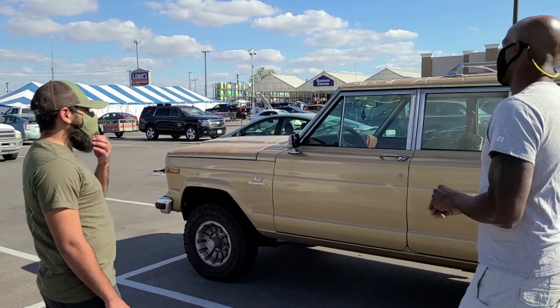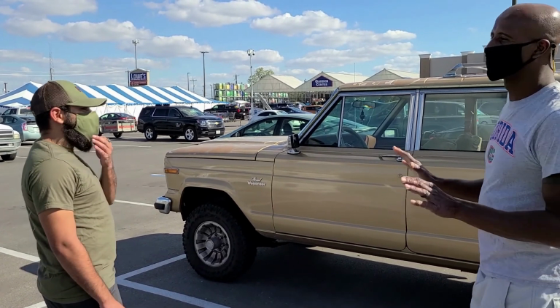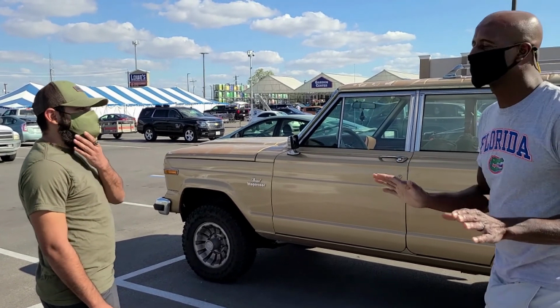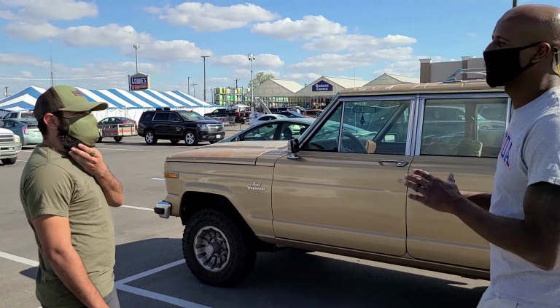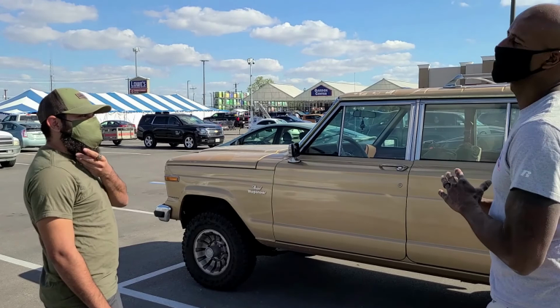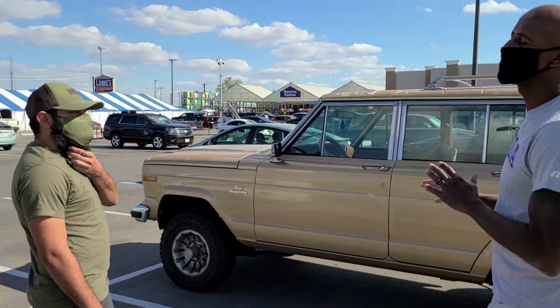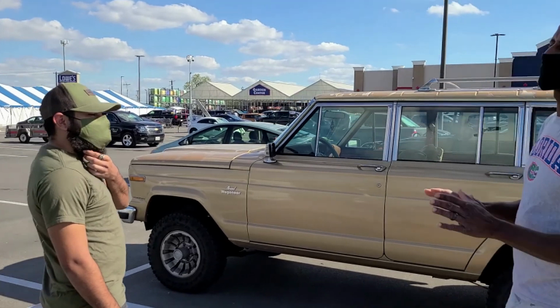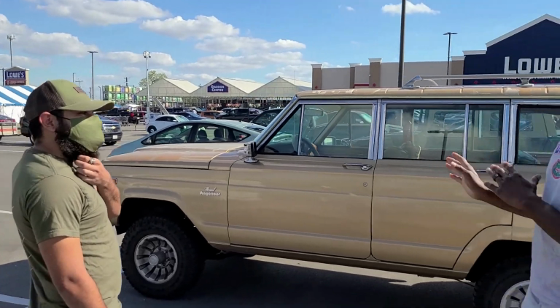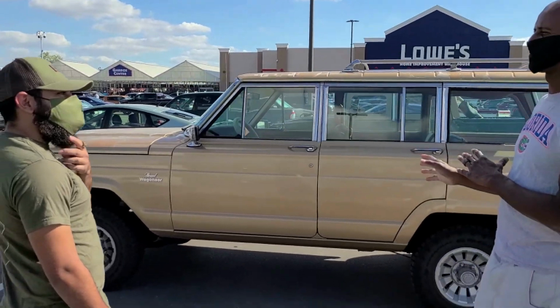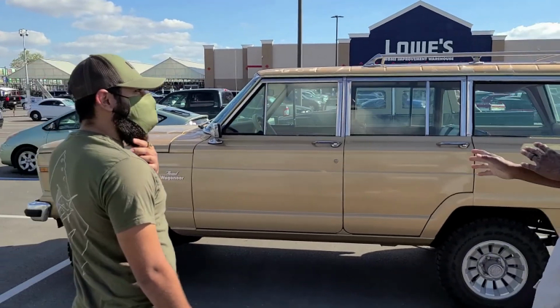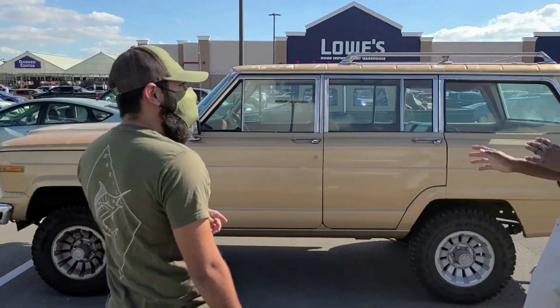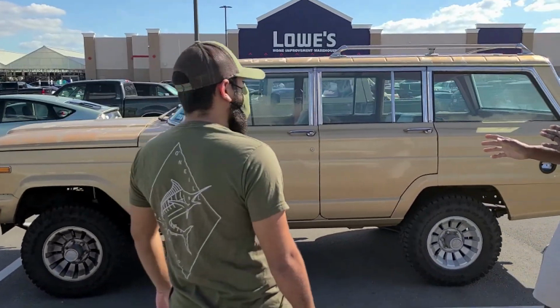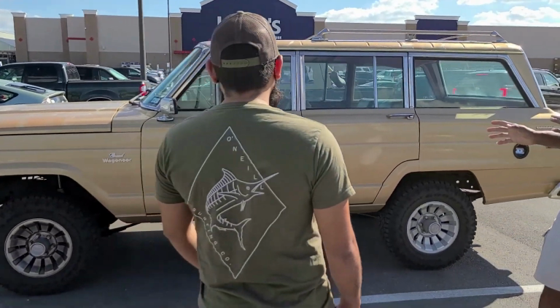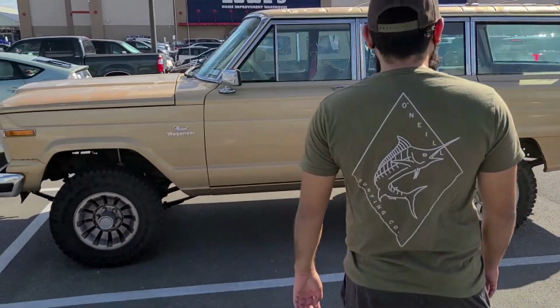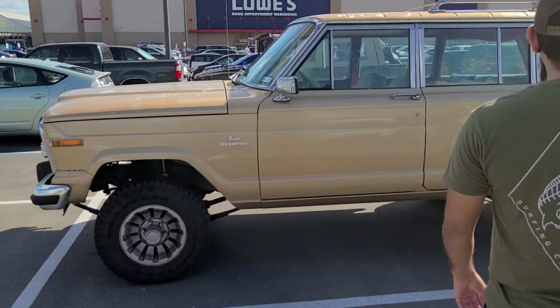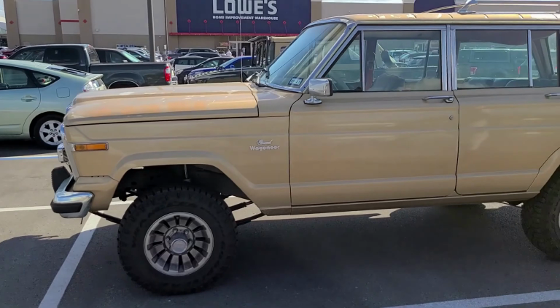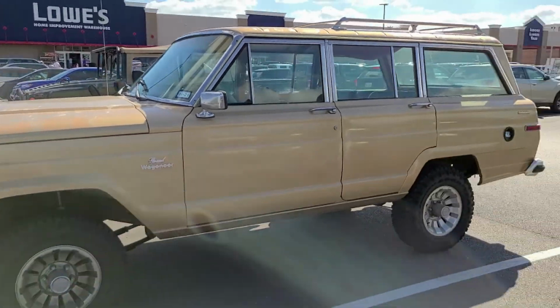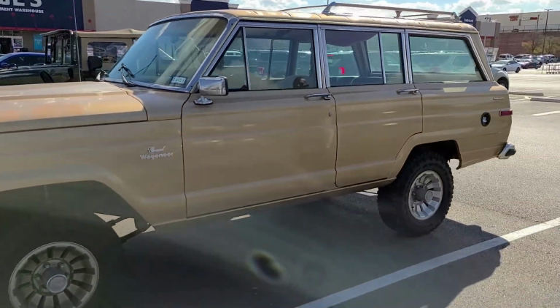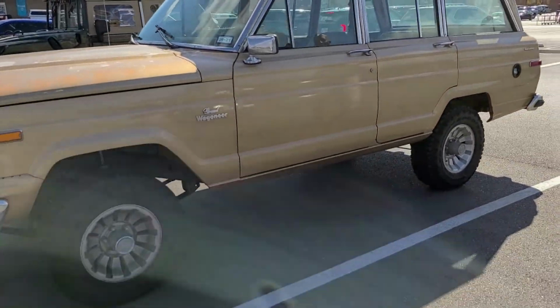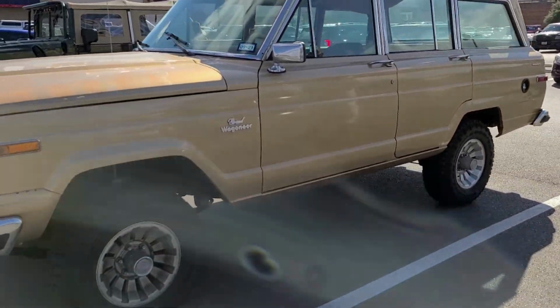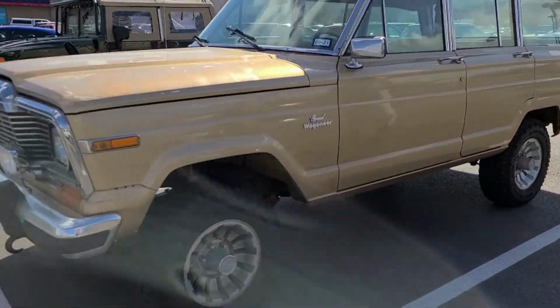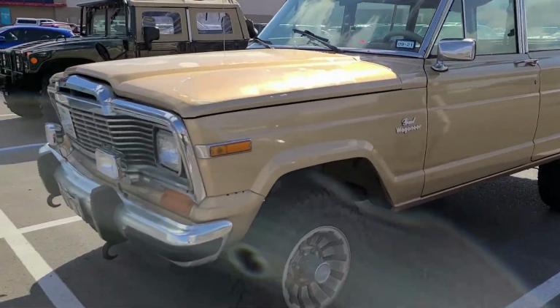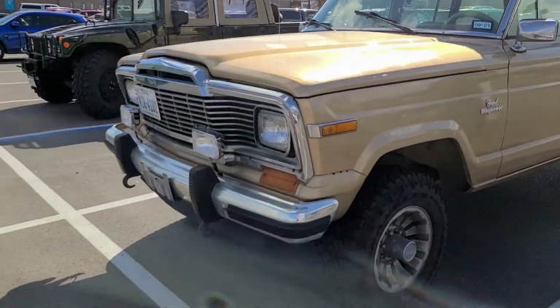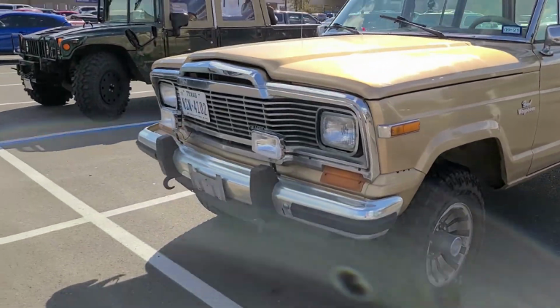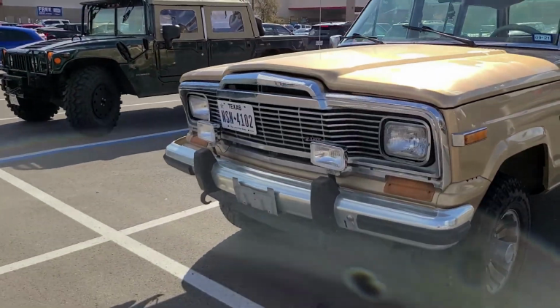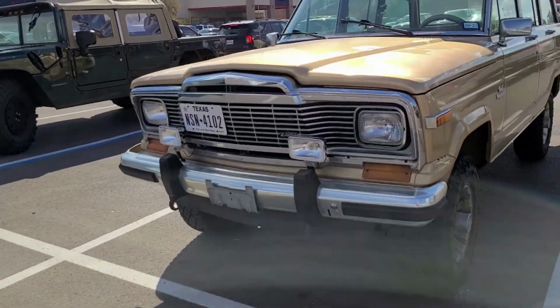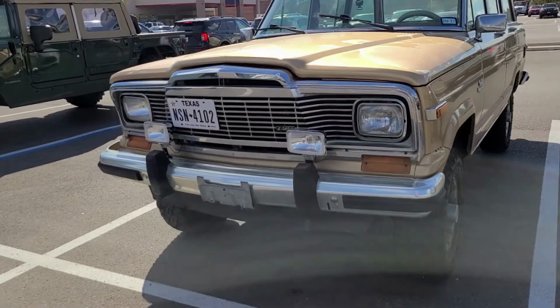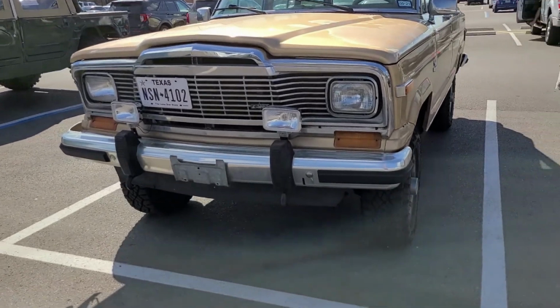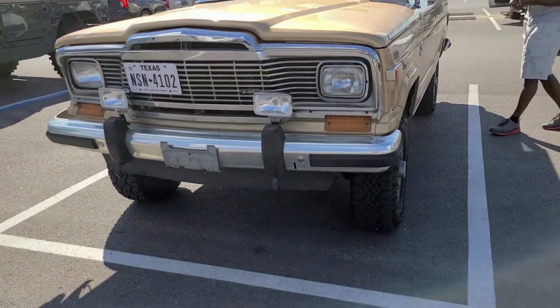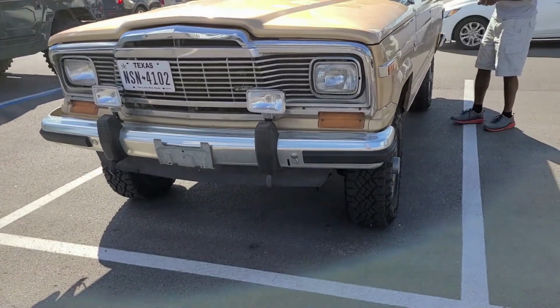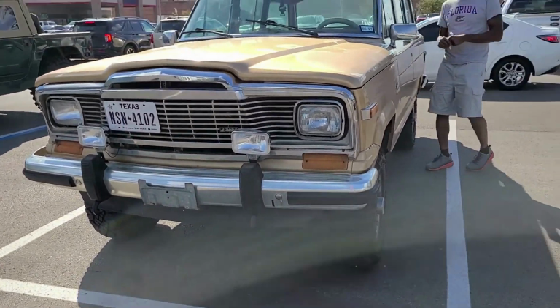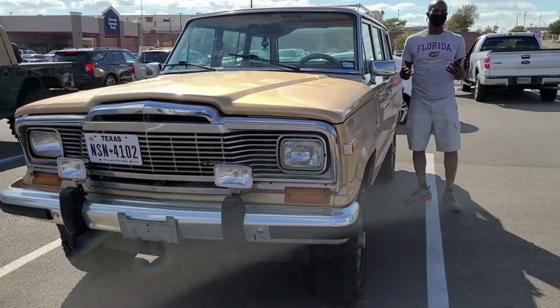Wait a minute, hold on. One more thing — what engine is this, what you got in here? It's a 5.9 360 AMC, American Motor Company. Back when it was still a thing. Wow.